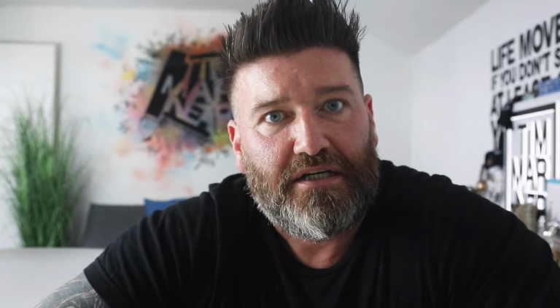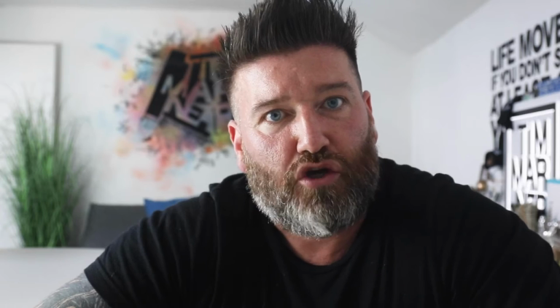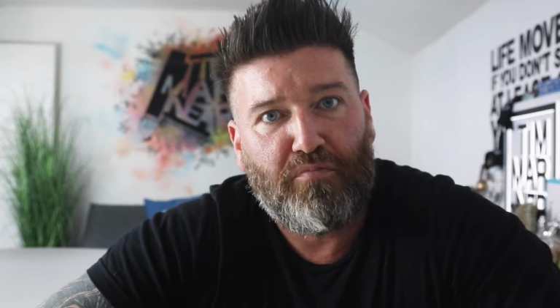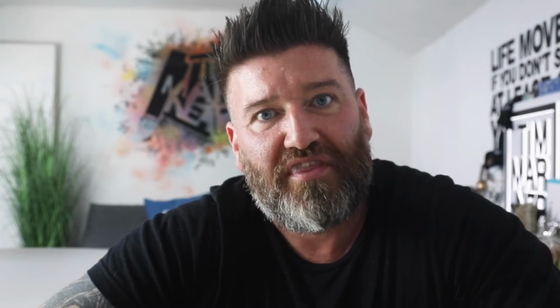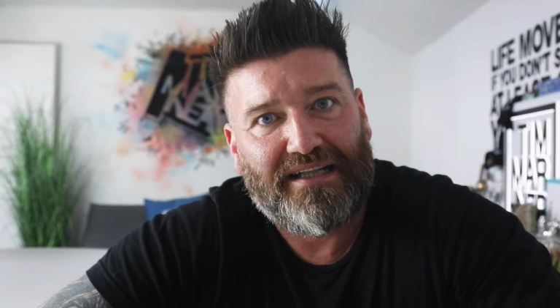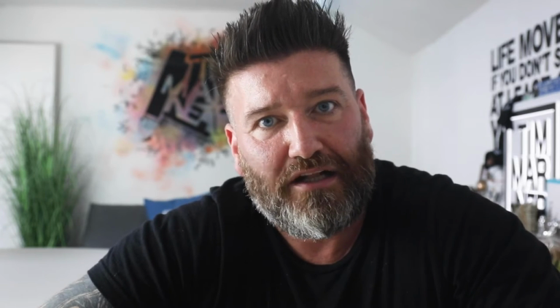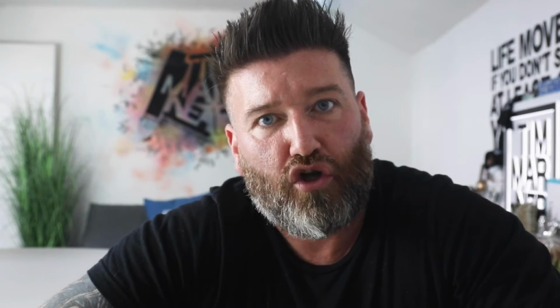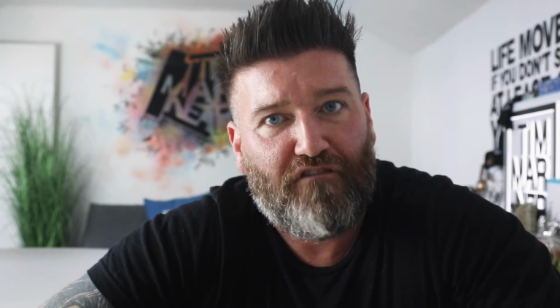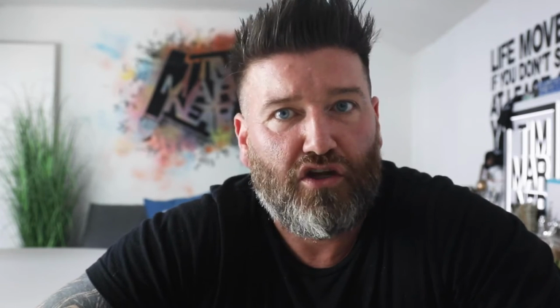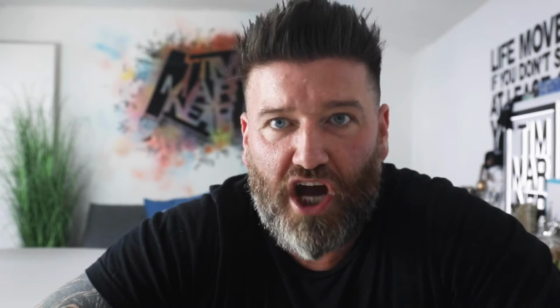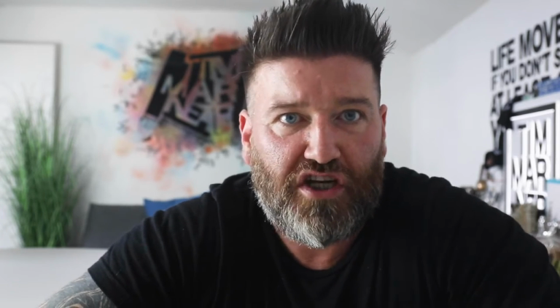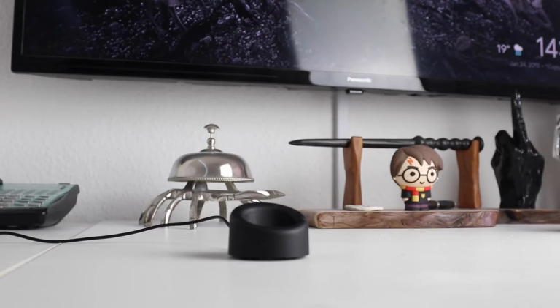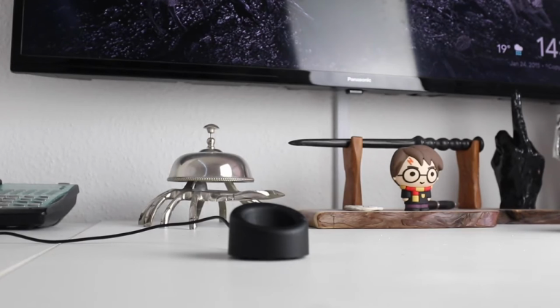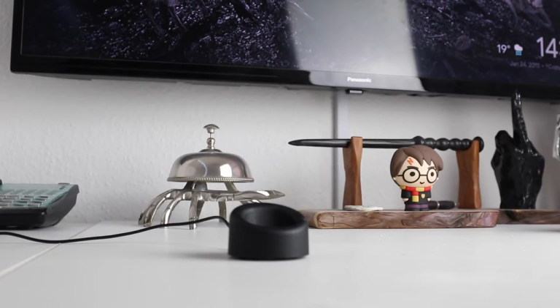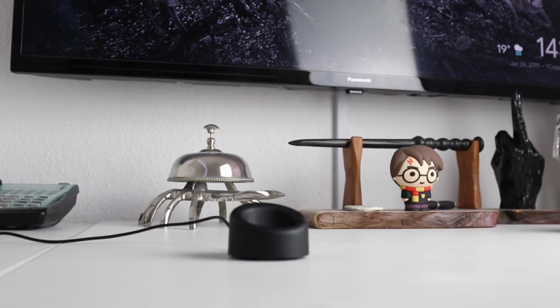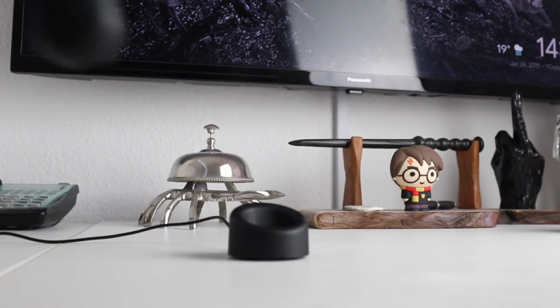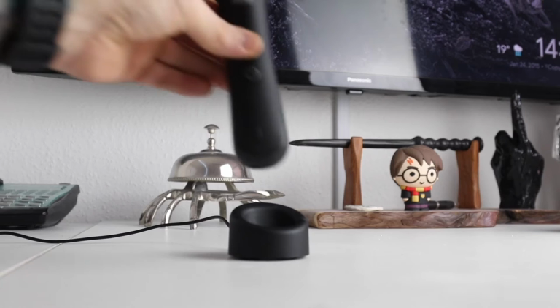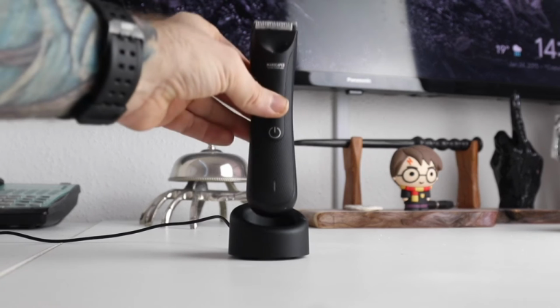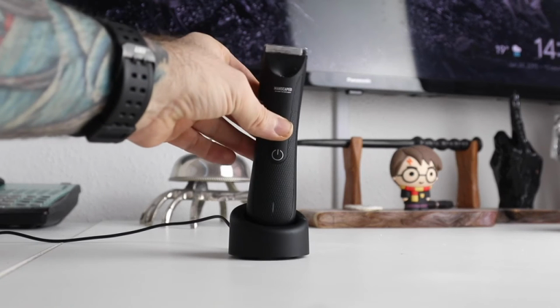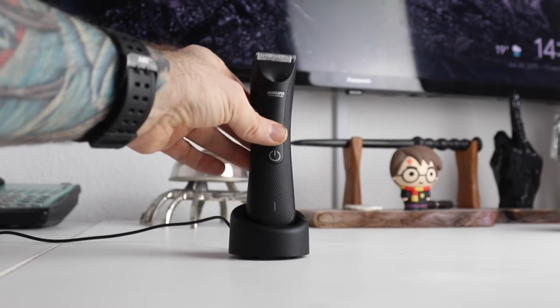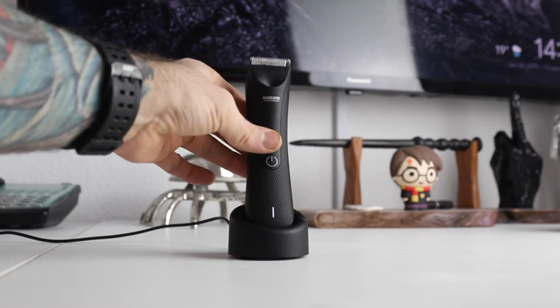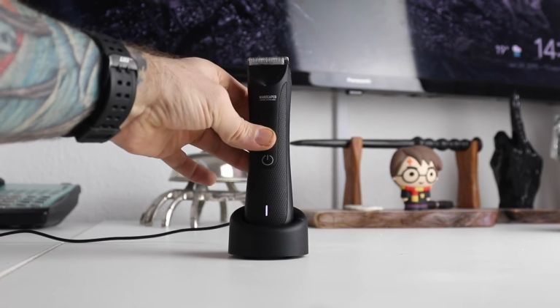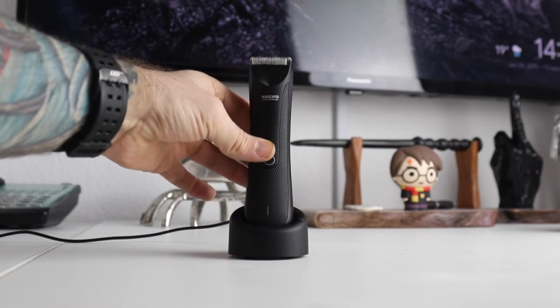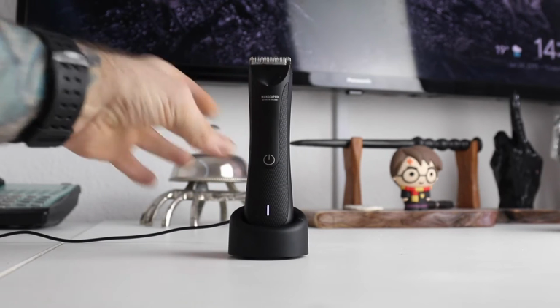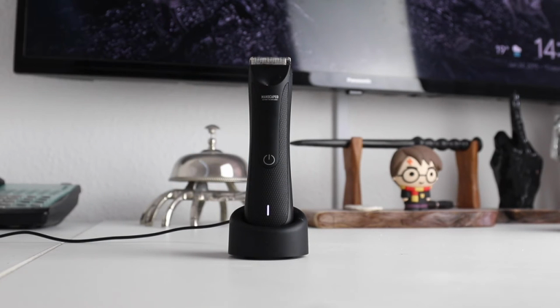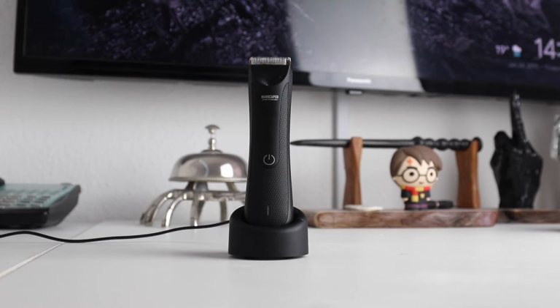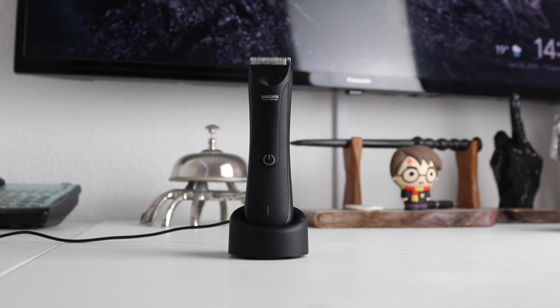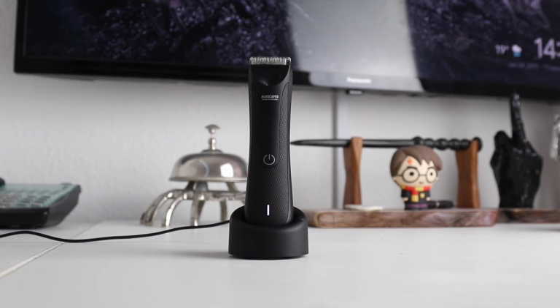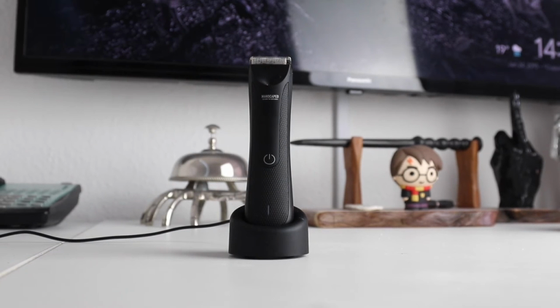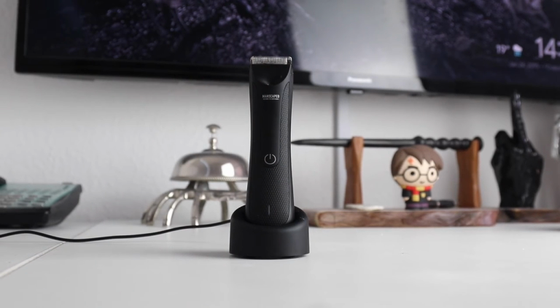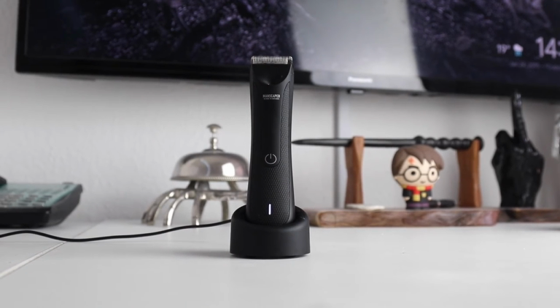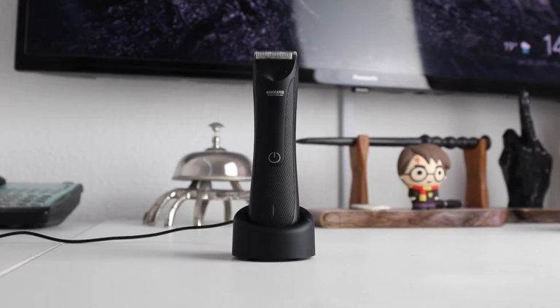It comes with this convenient charging dock that's powered by USB and charges the batteries really quickly, giving you up to 90 minutes of use.